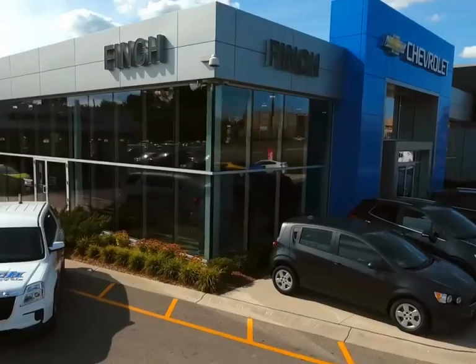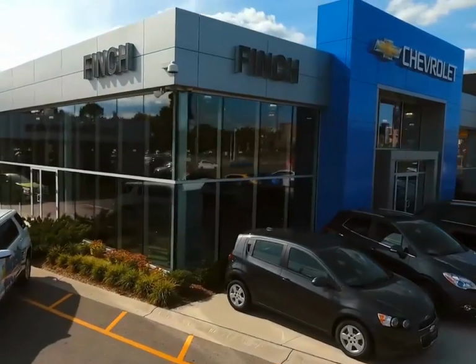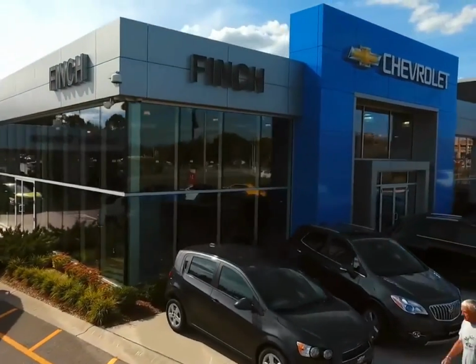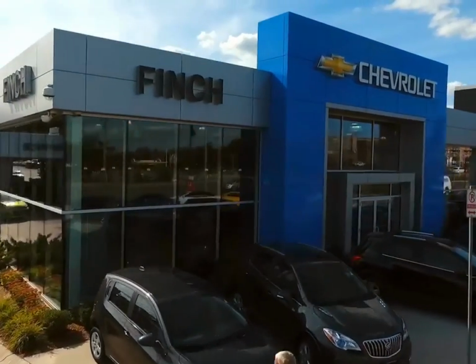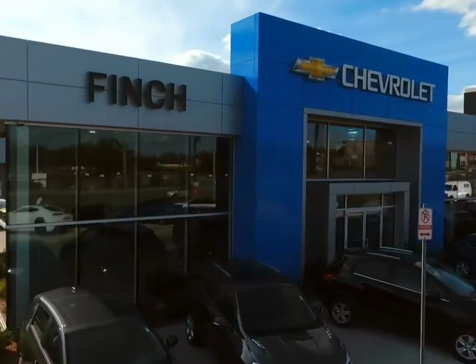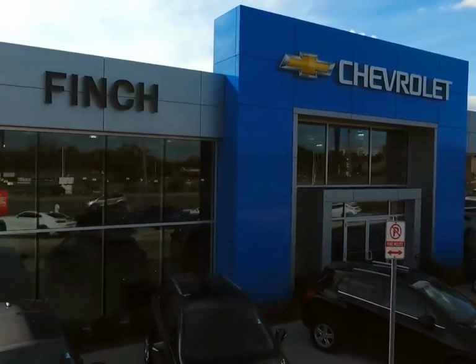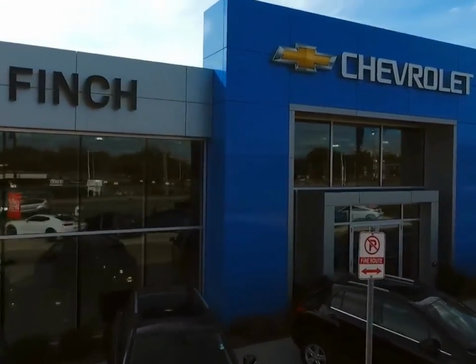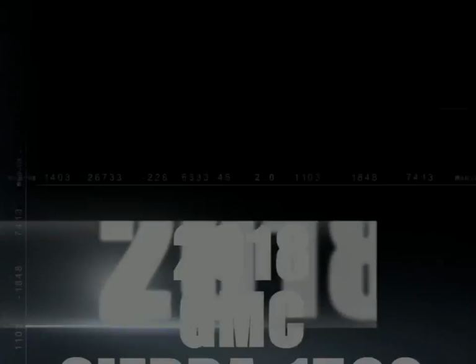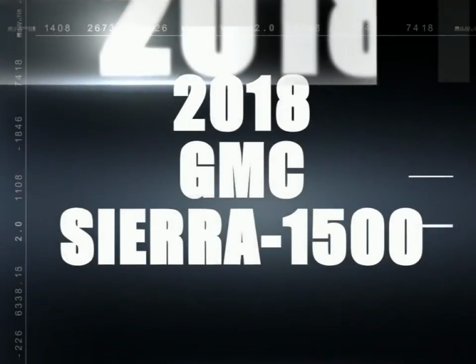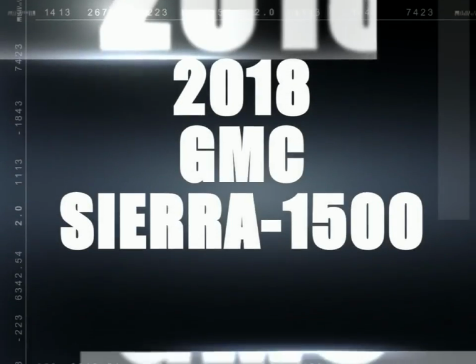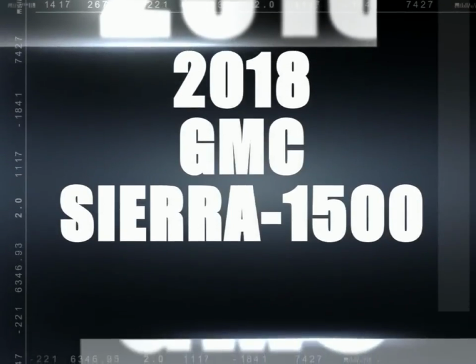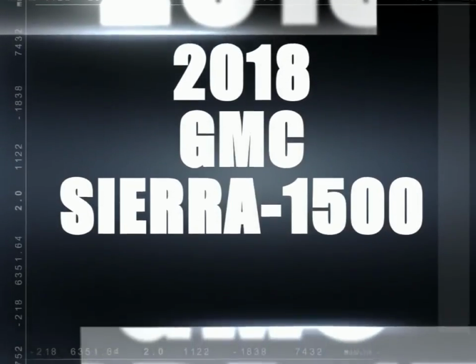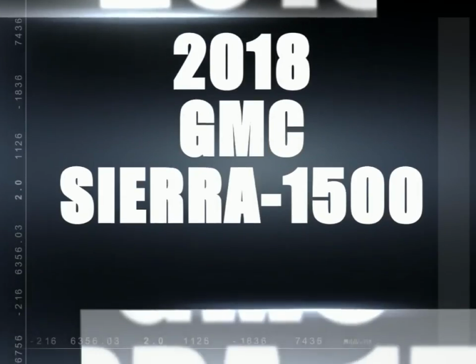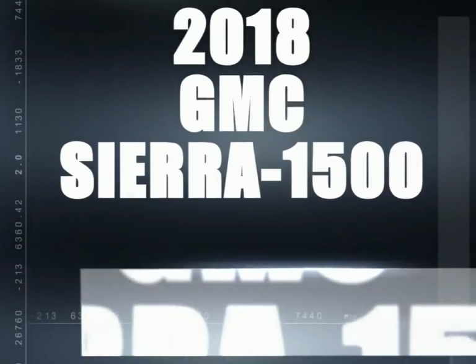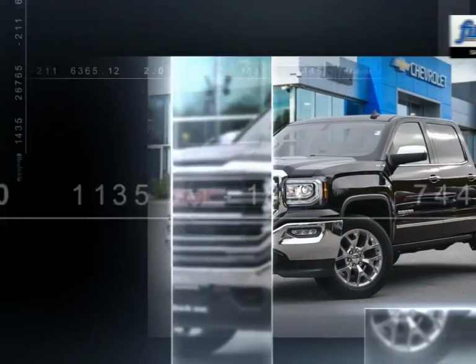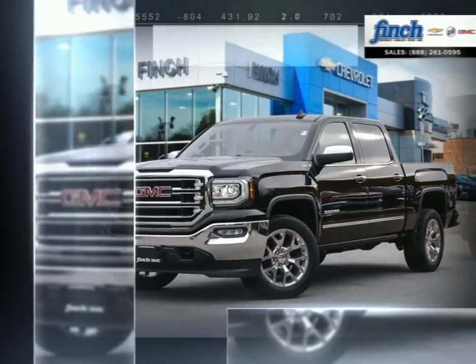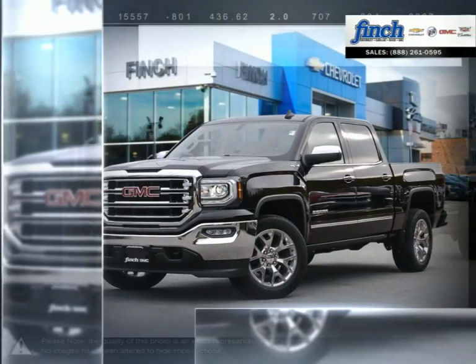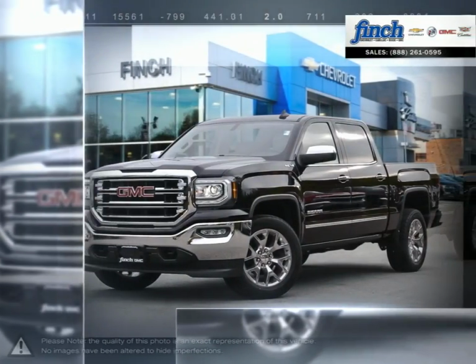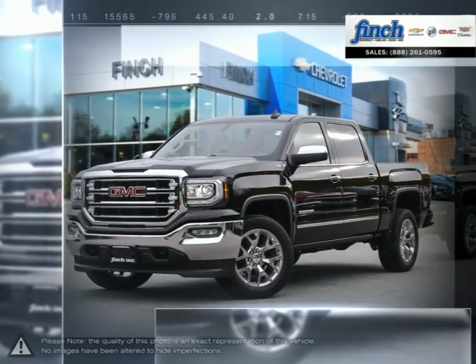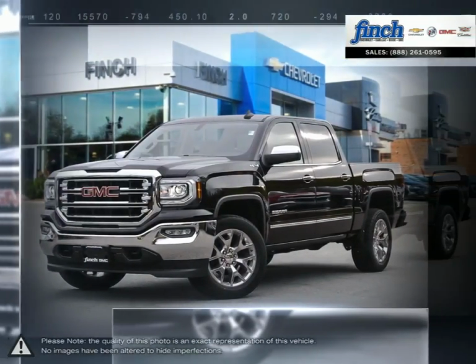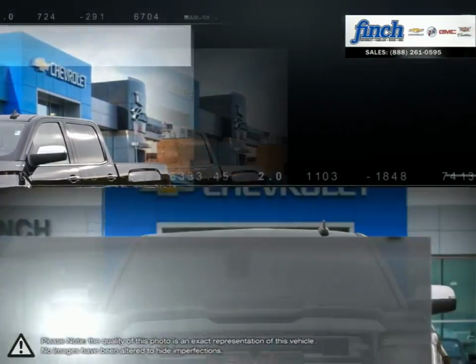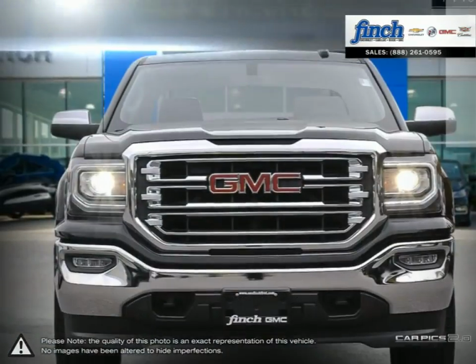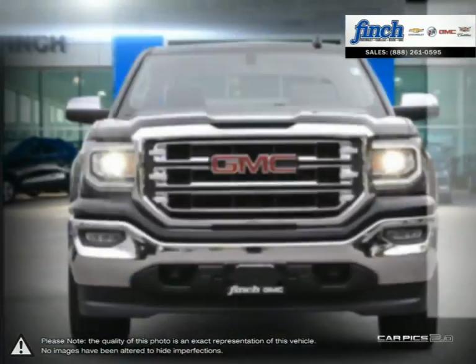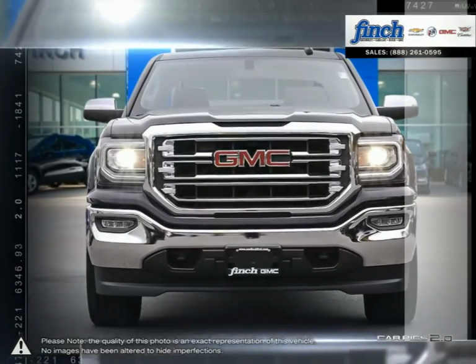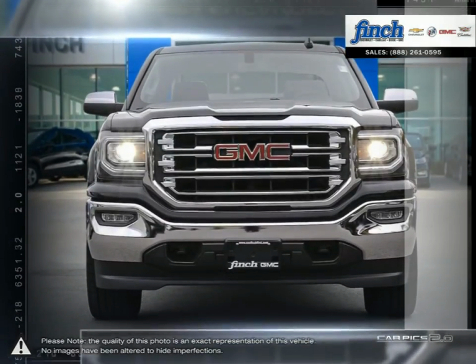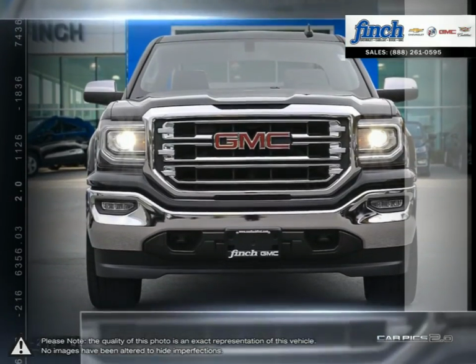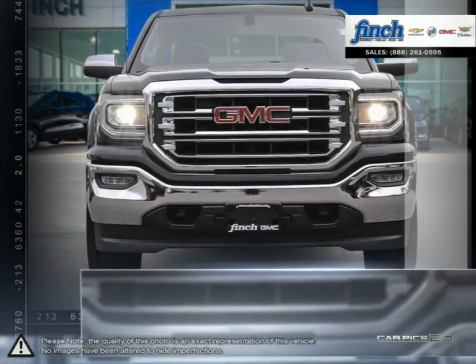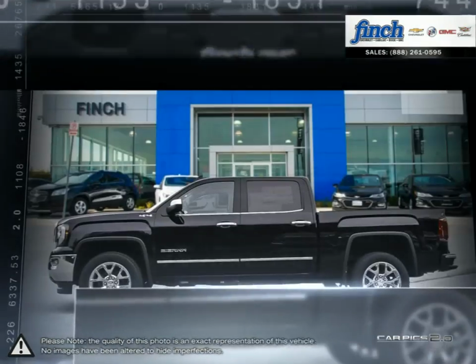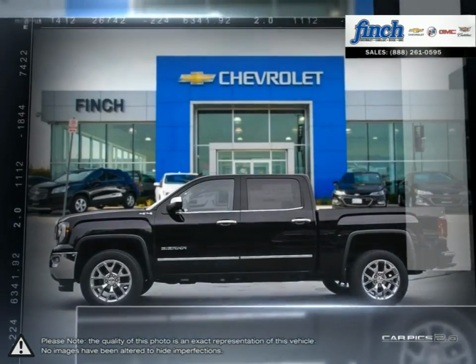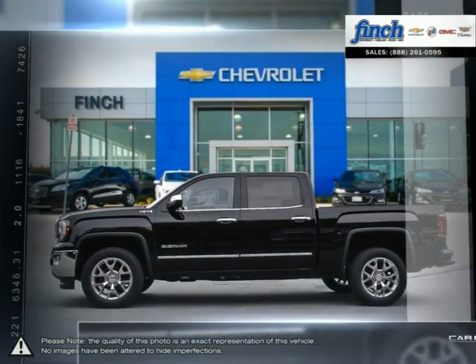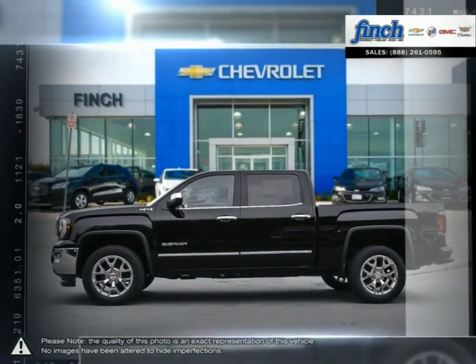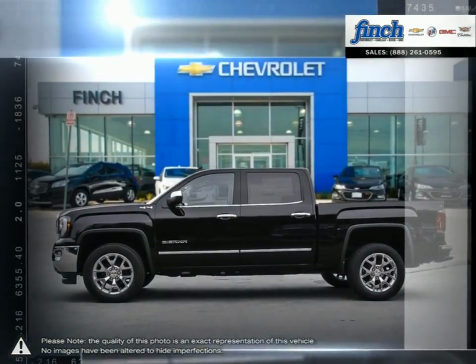Welcome to Finch Chevrolet. Today we're looking at a 2018 GMC Sierra 1500. The GMC Sierra 1500 has remained a solid pickup truck choice for many years thanks to its well-built, appealing package.